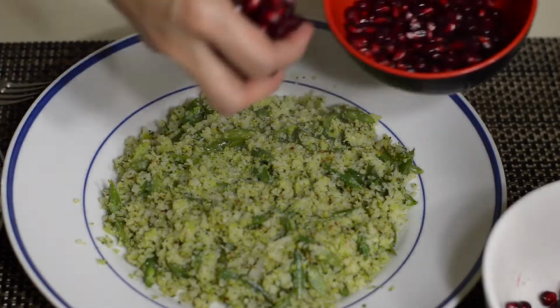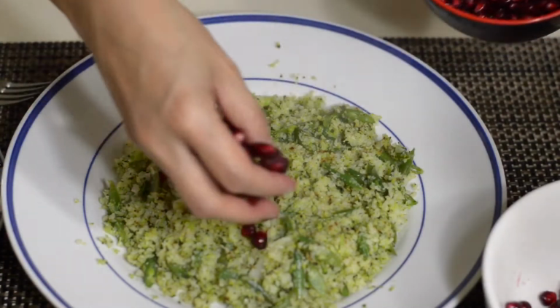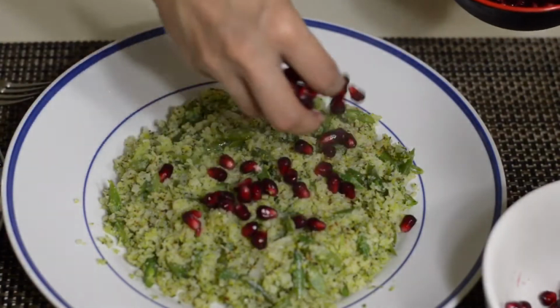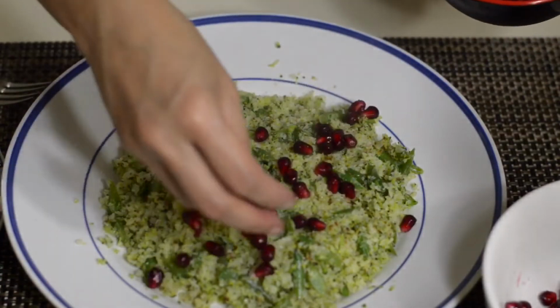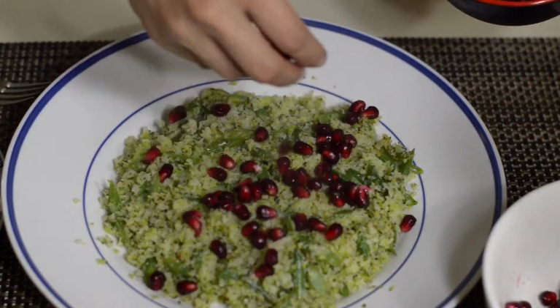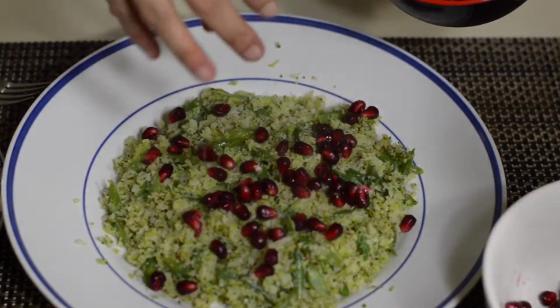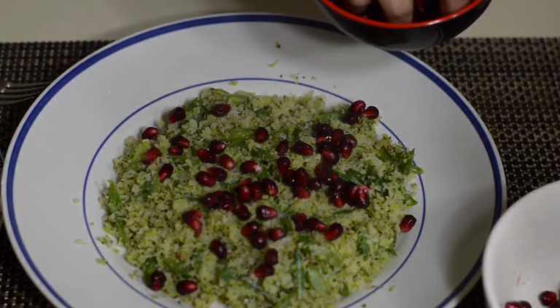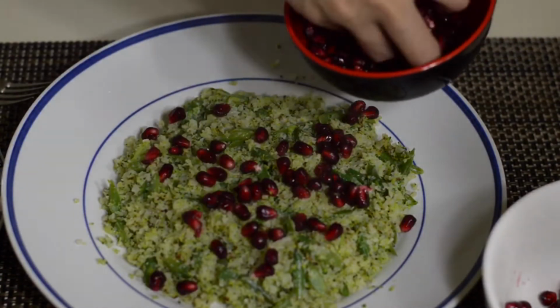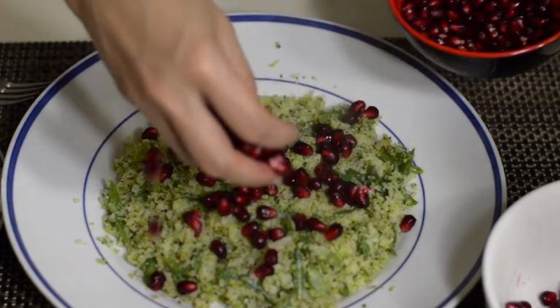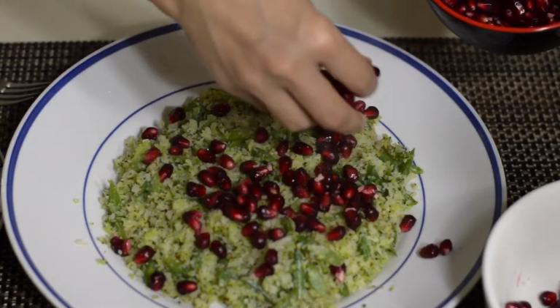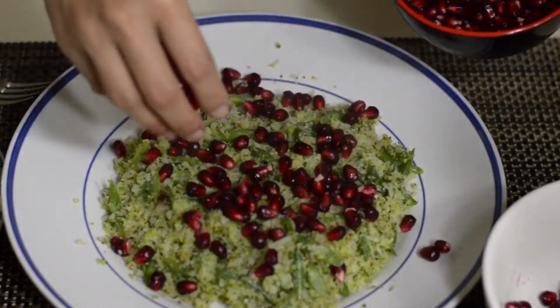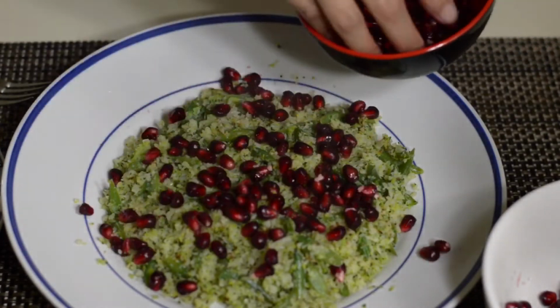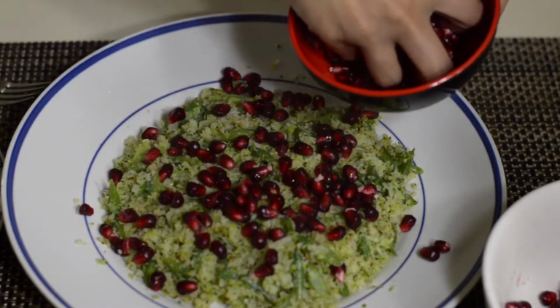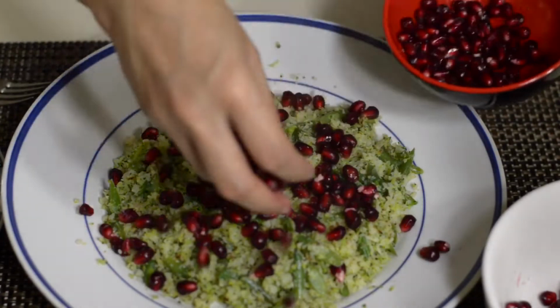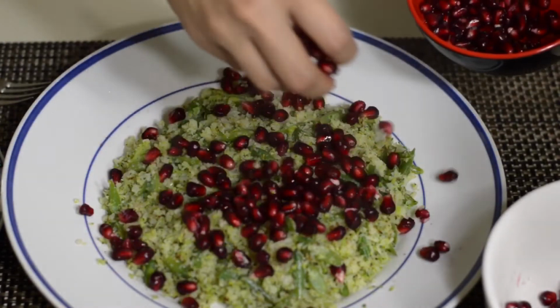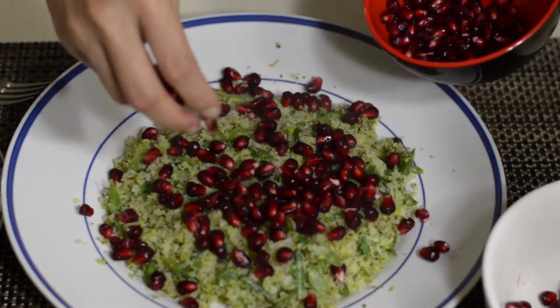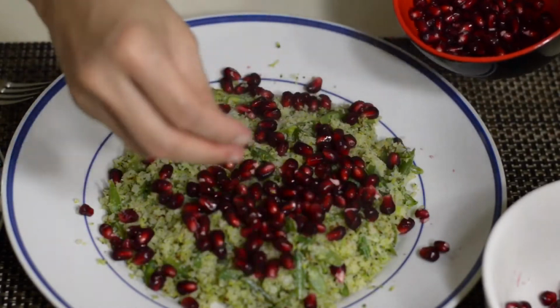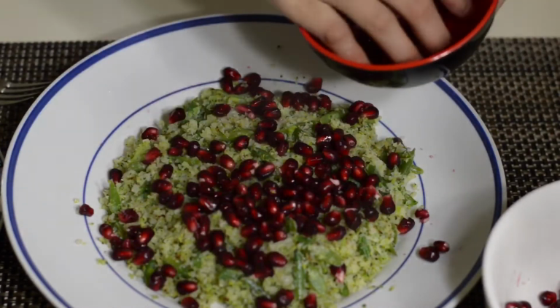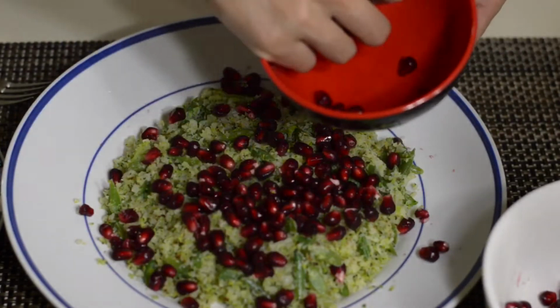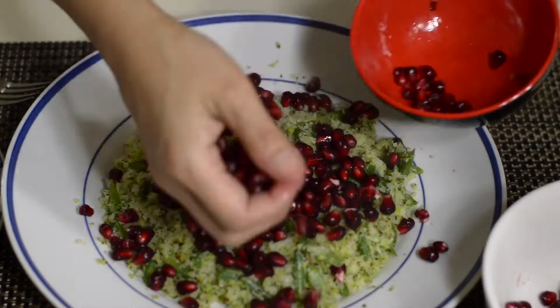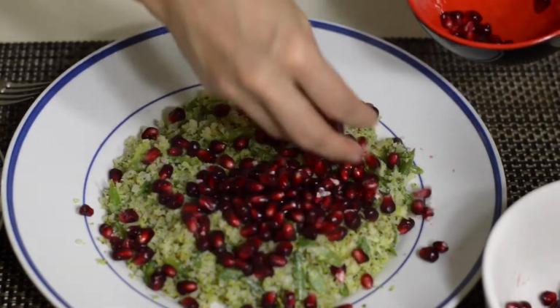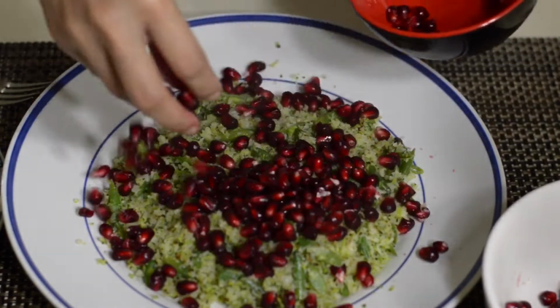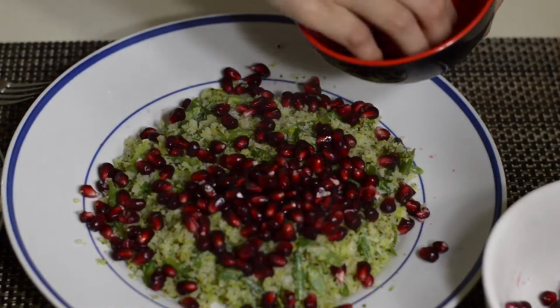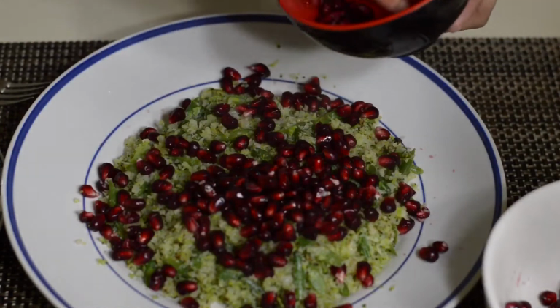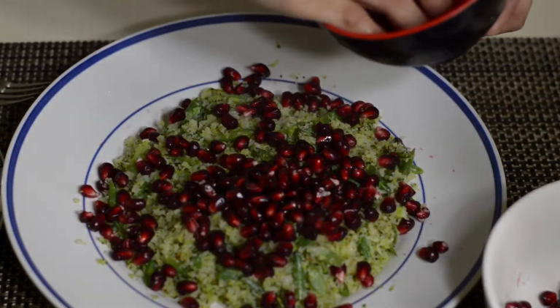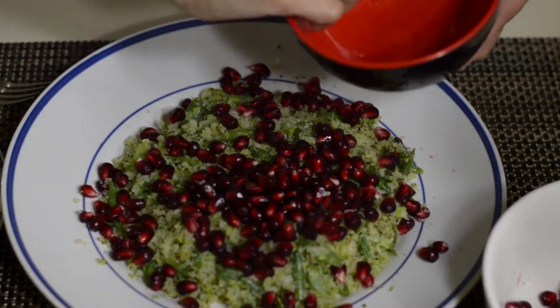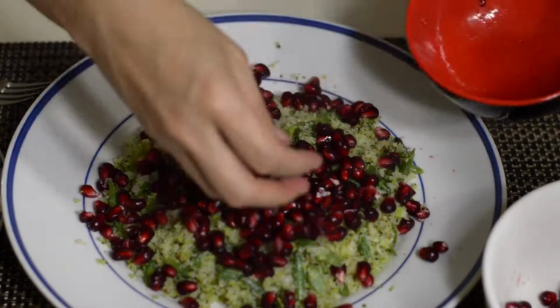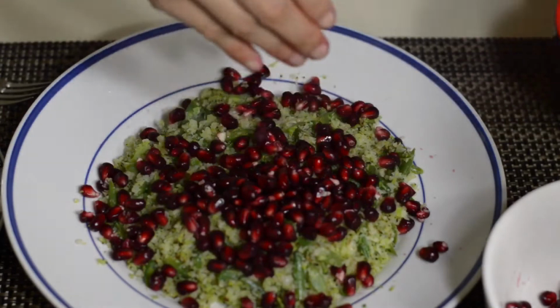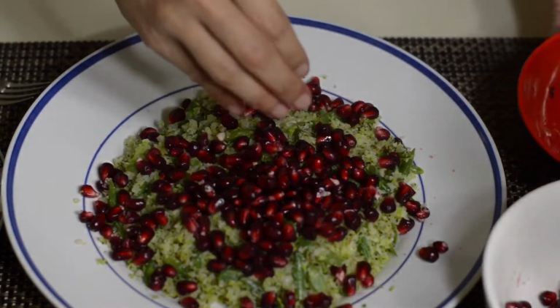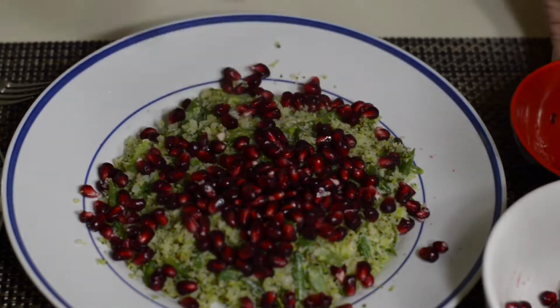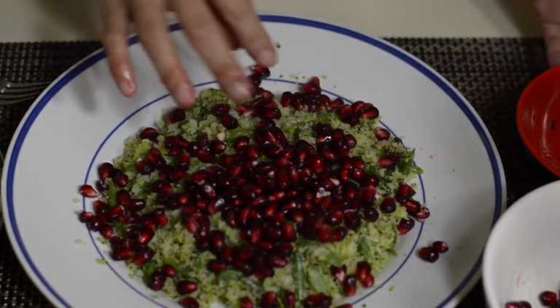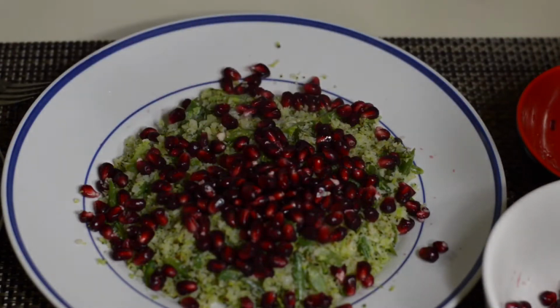Serve while it's warm and enjoy. Thank you all so much for watching and I will see you in my next recipe video.